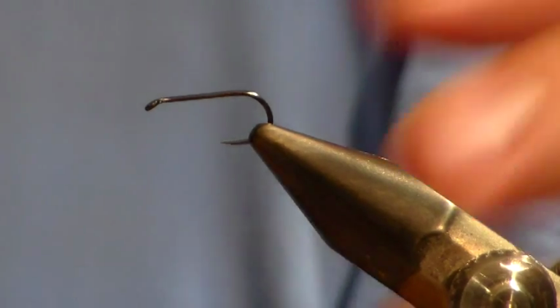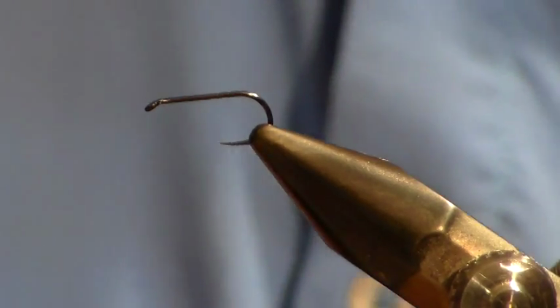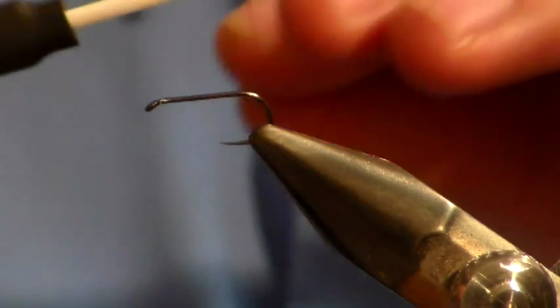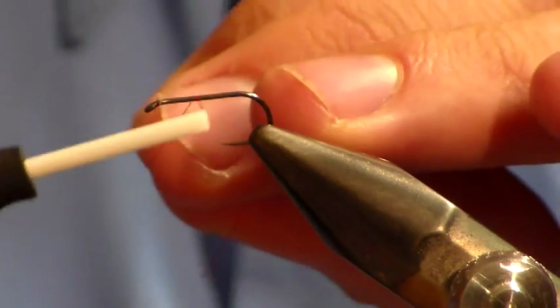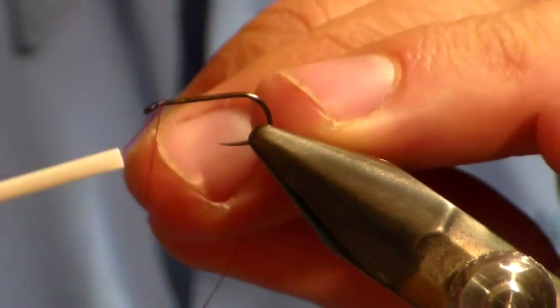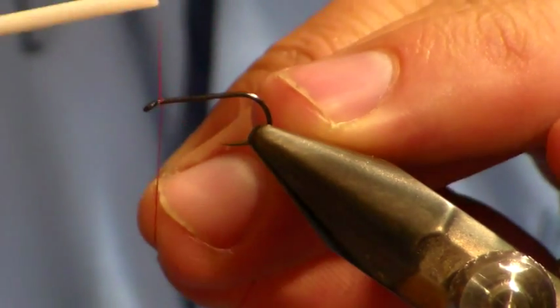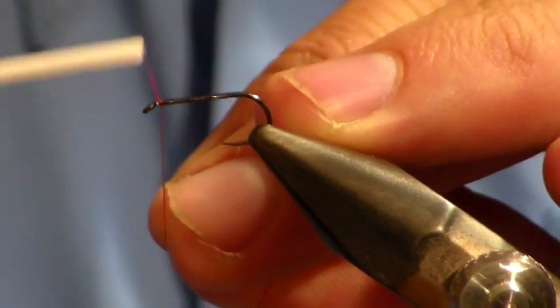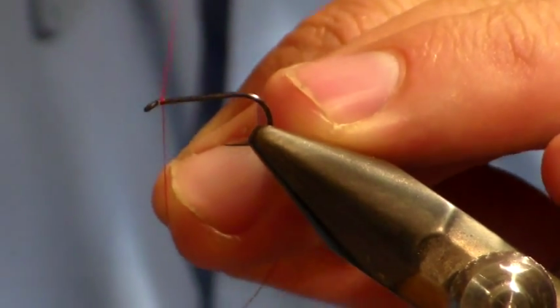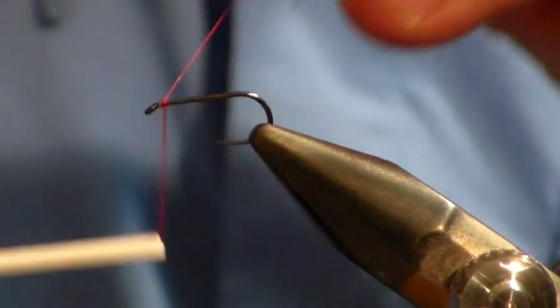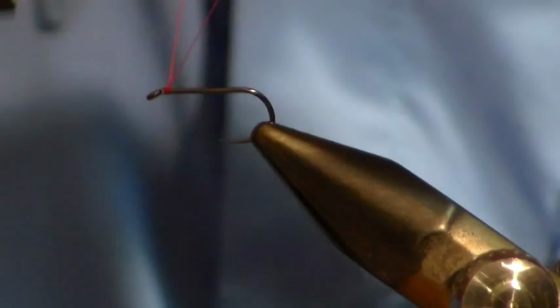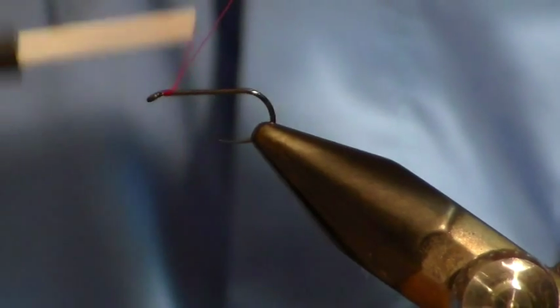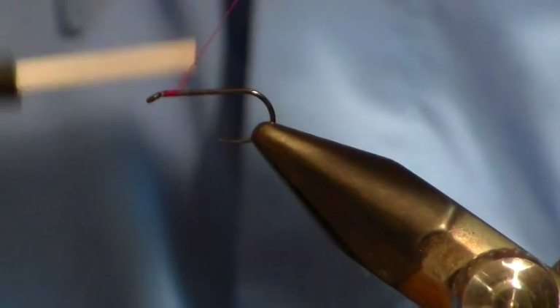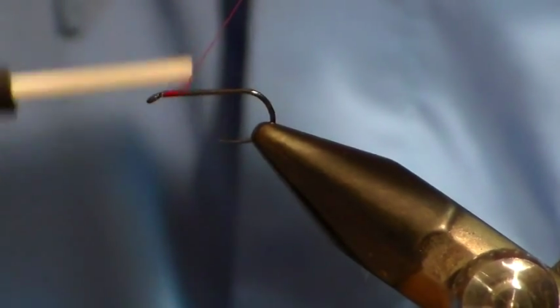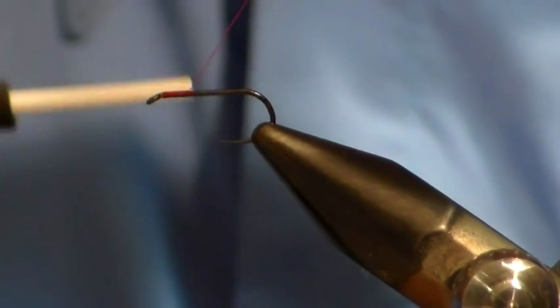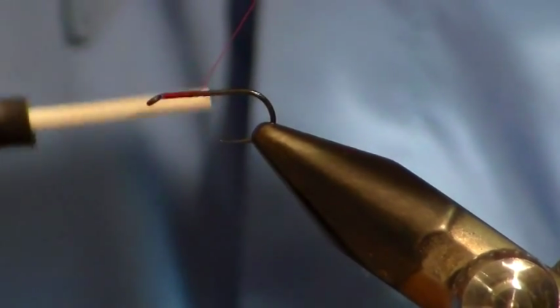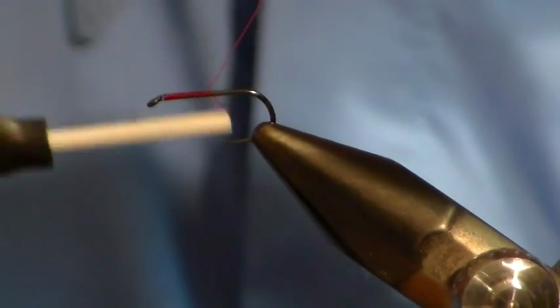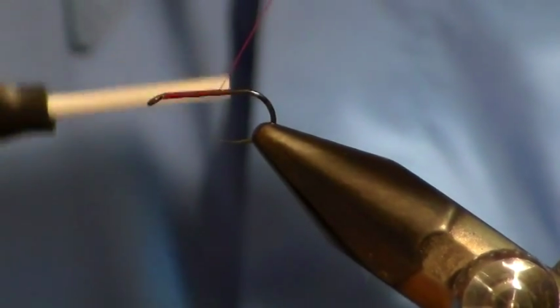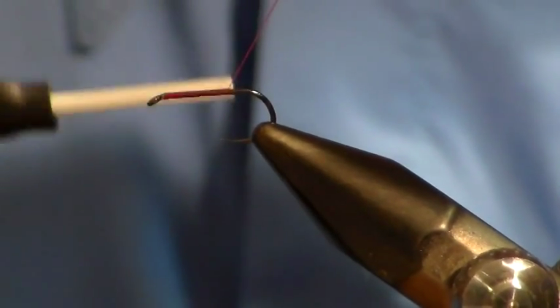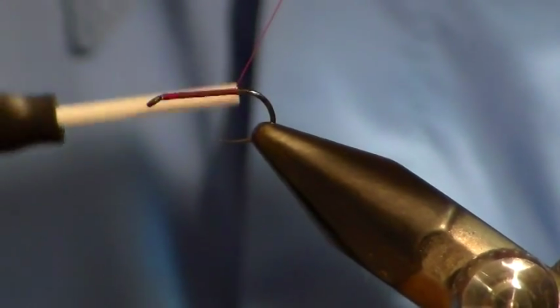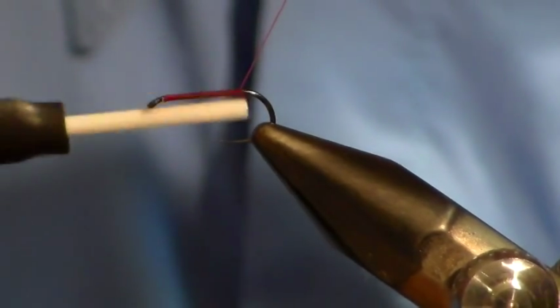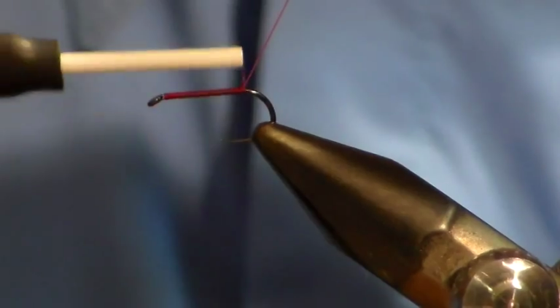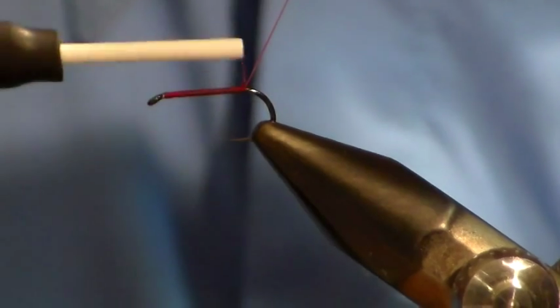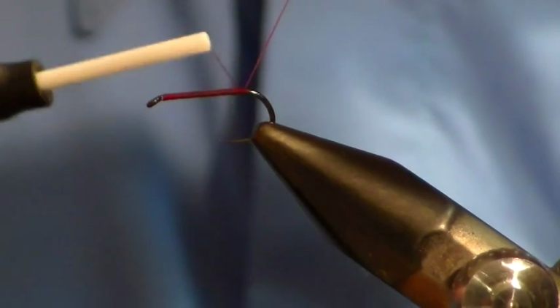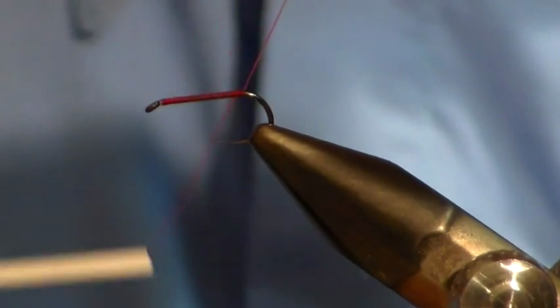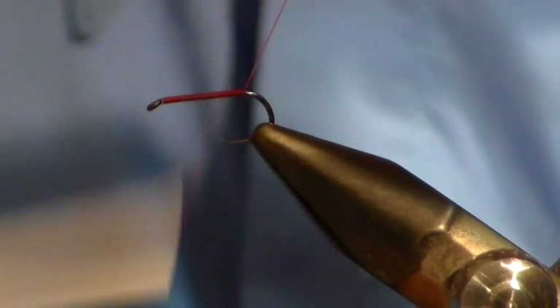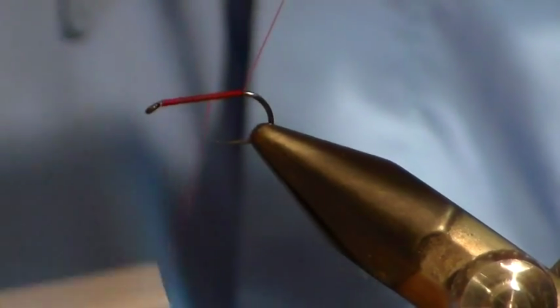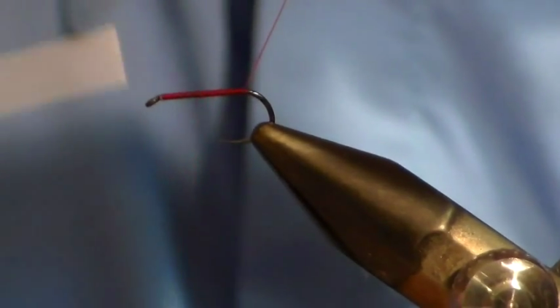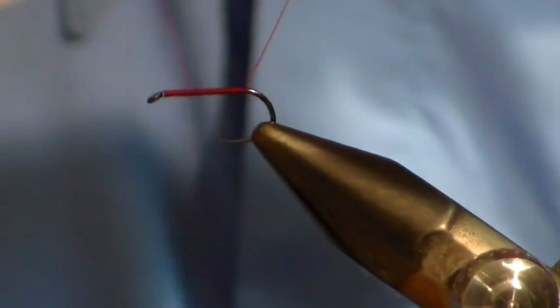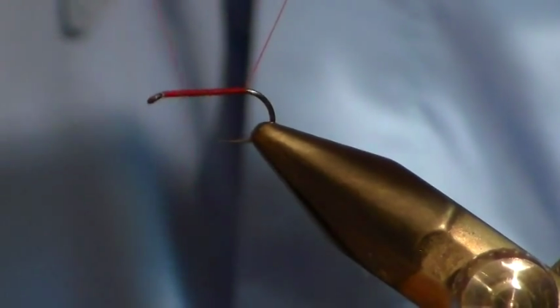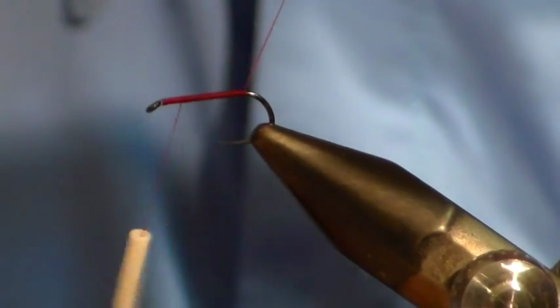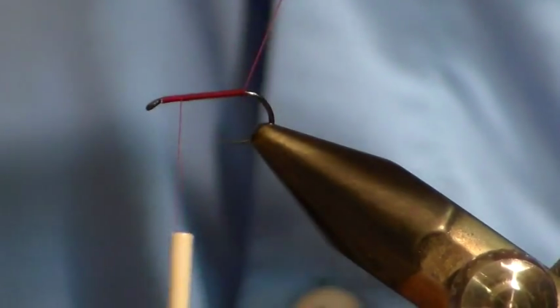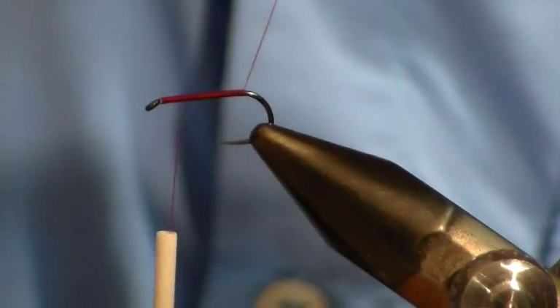The first thing we do is we put a base of thread on our hook shank, then take the thread all the way back.